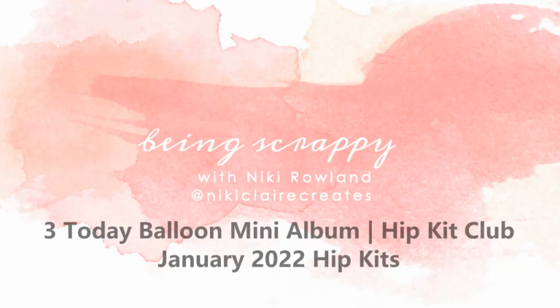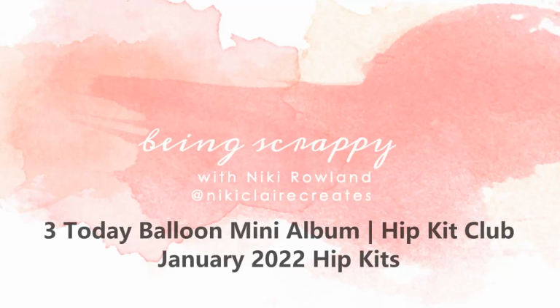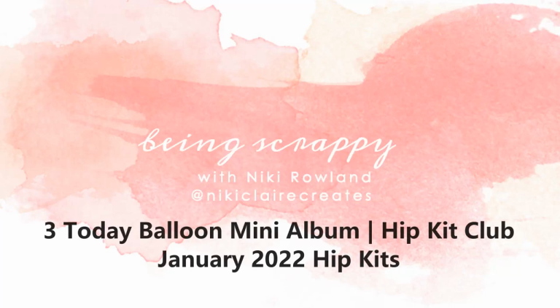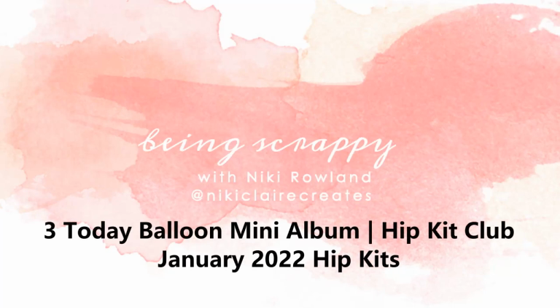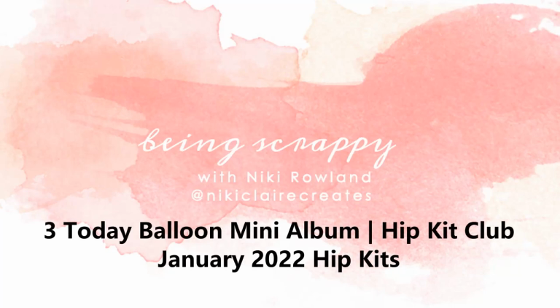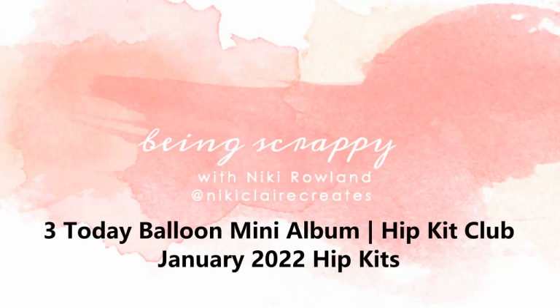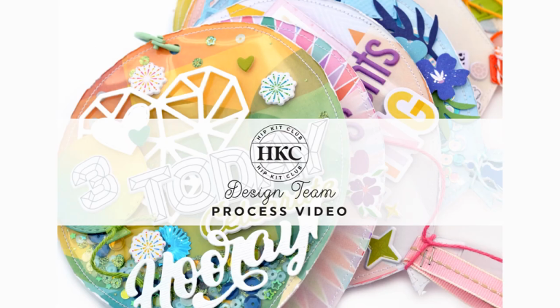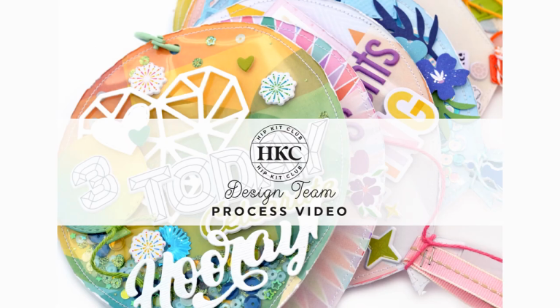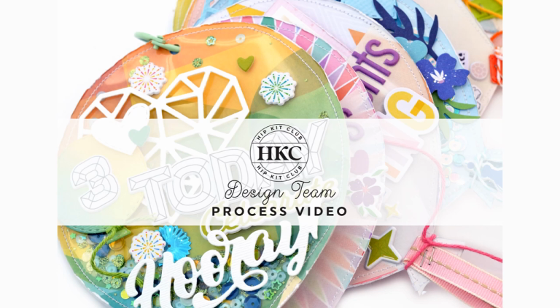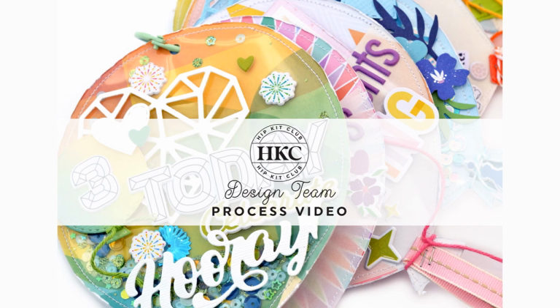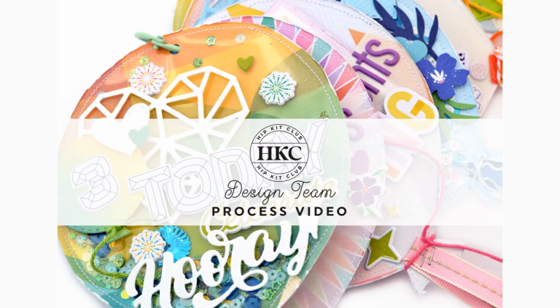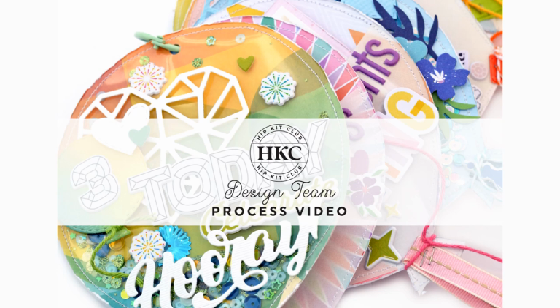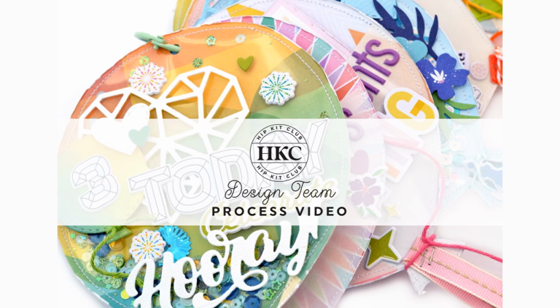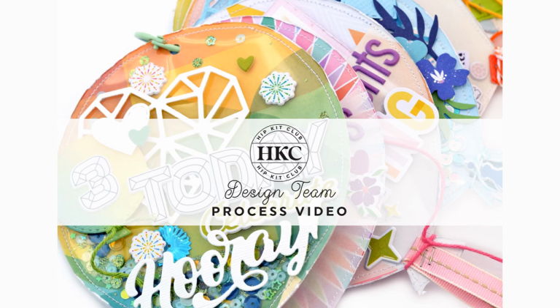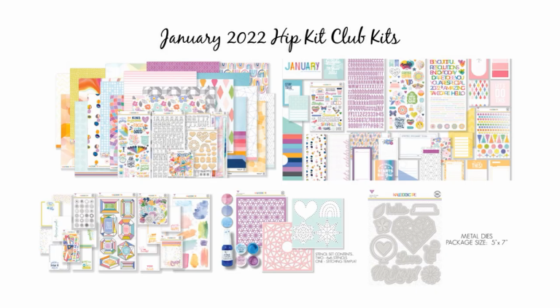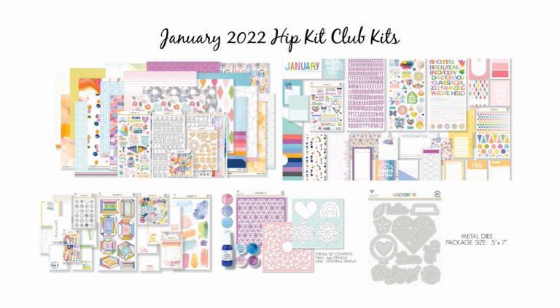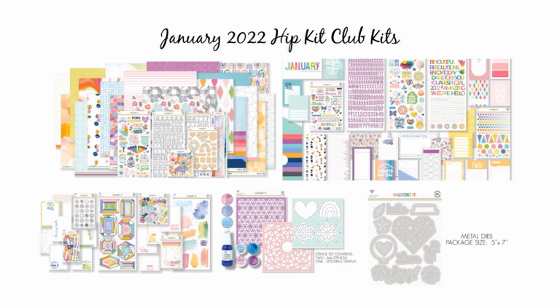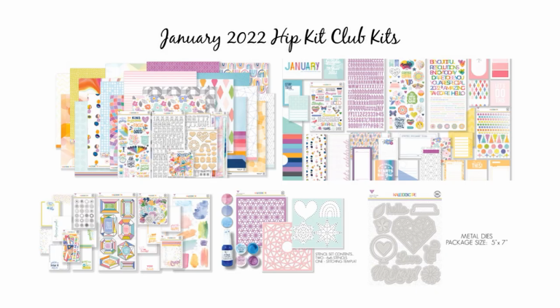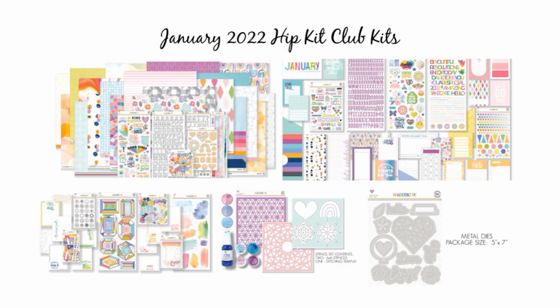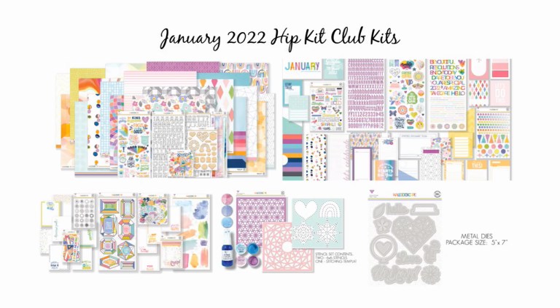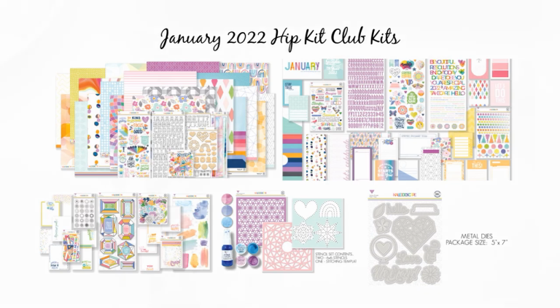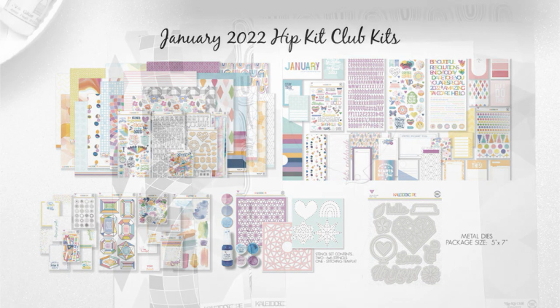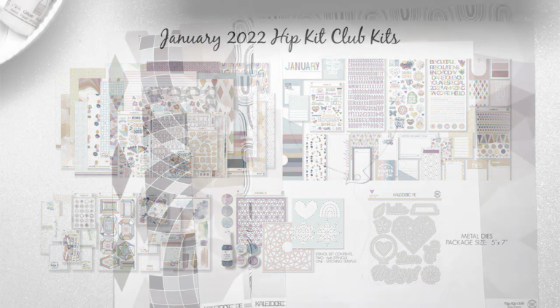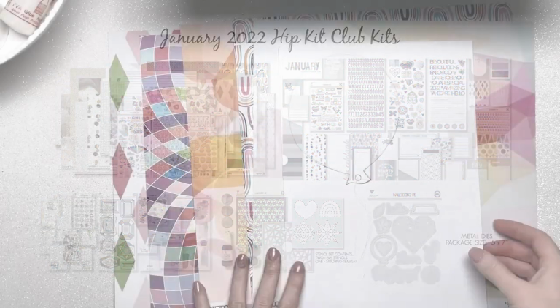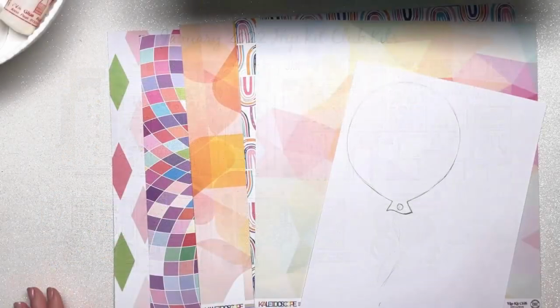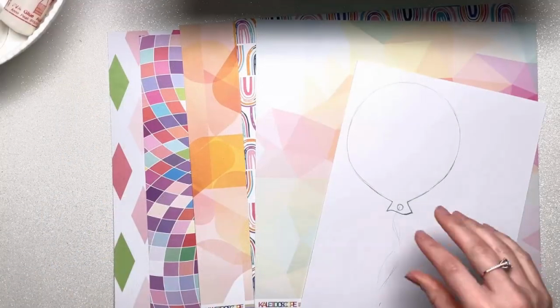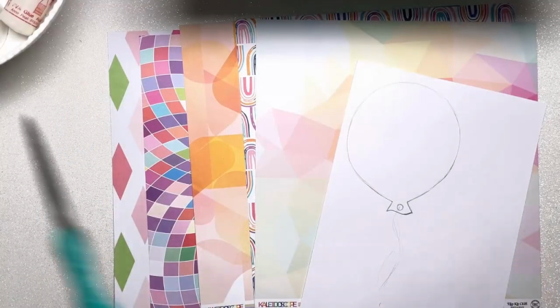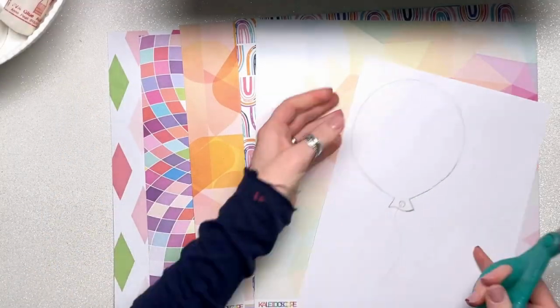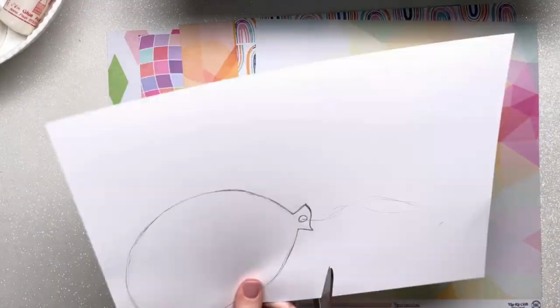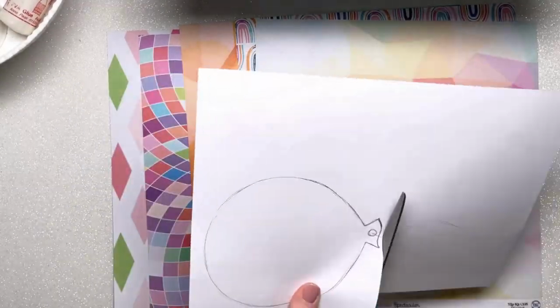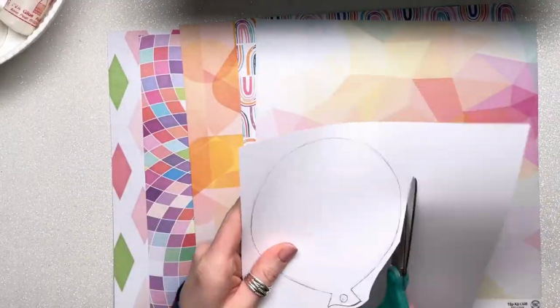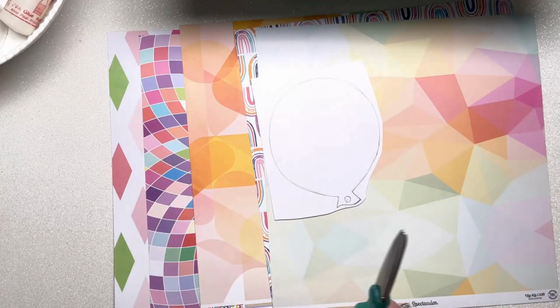Hi everyone, this is Nikki Rowland and today I have a mini album to share for Hip Kit Club. I'm using the January 2022 kits. They are fabulous. This is my first project using those kits.